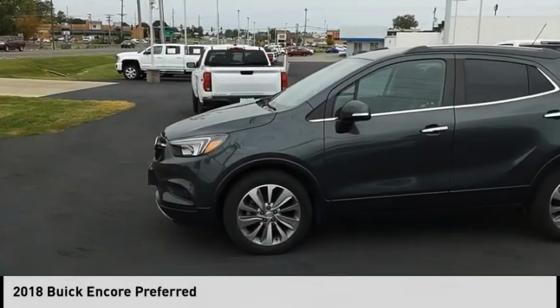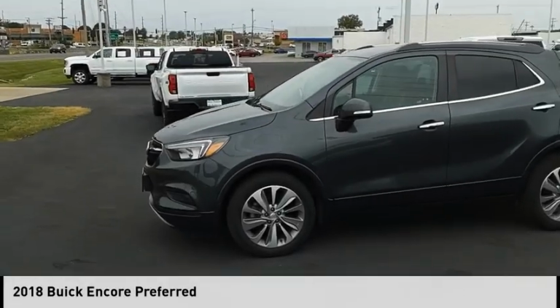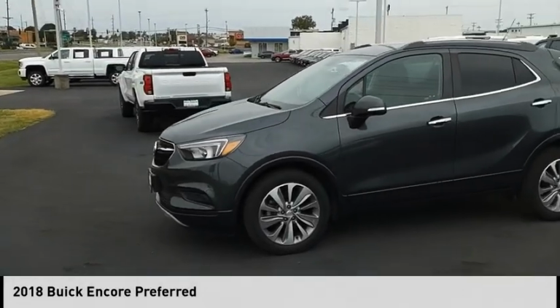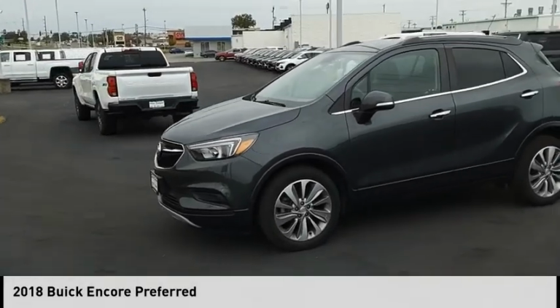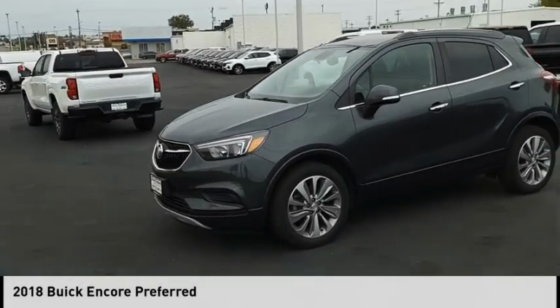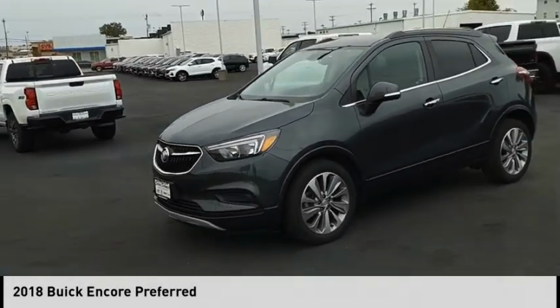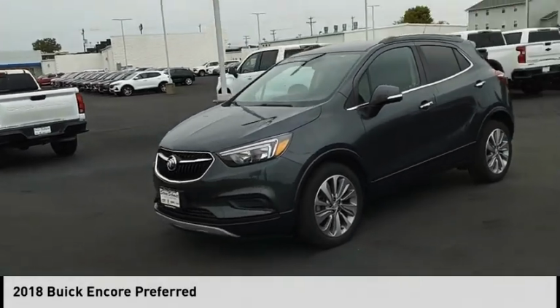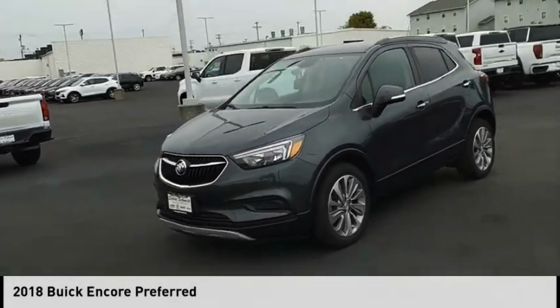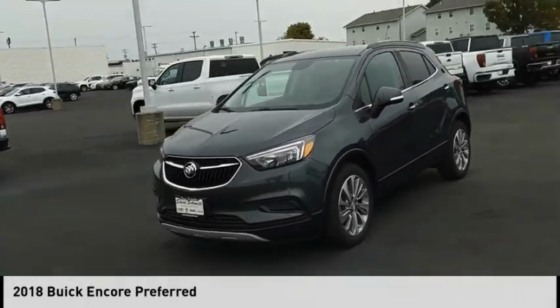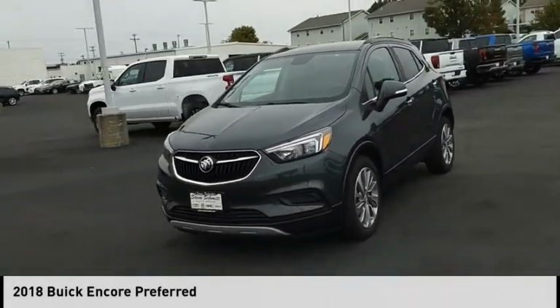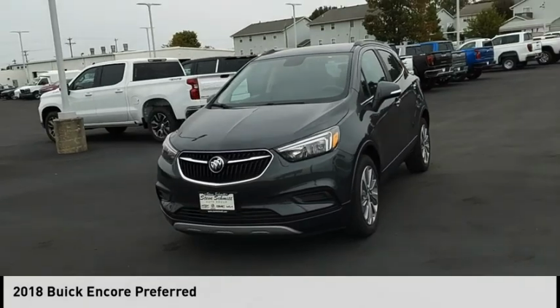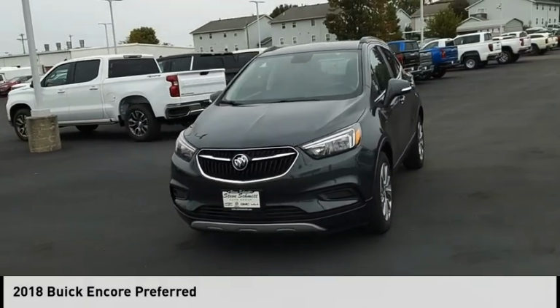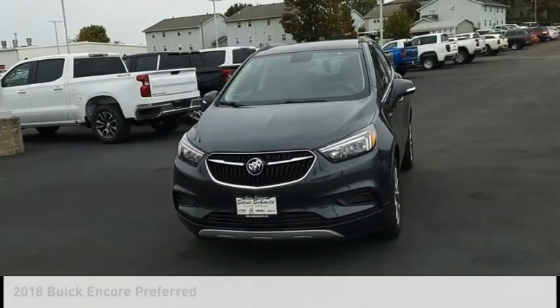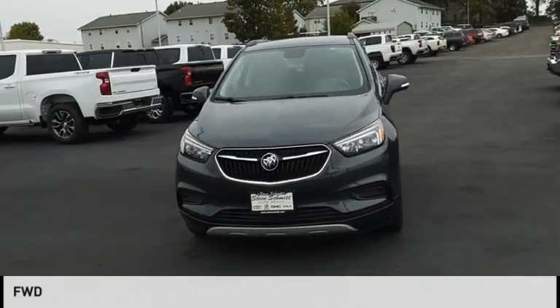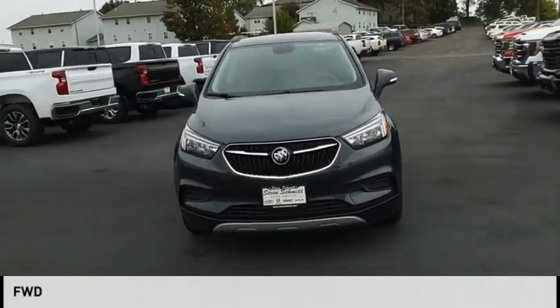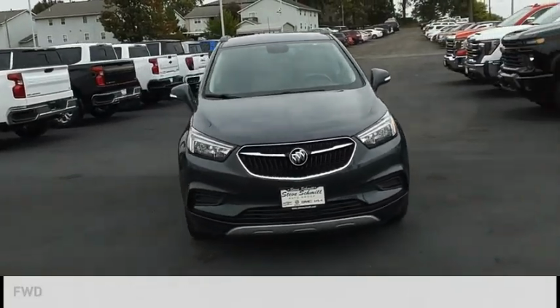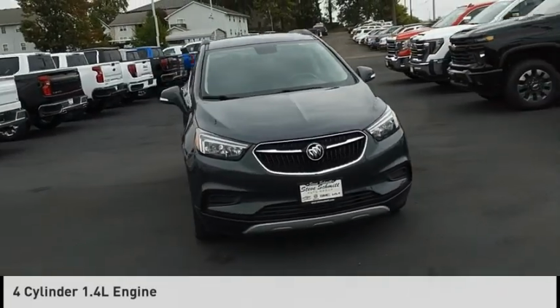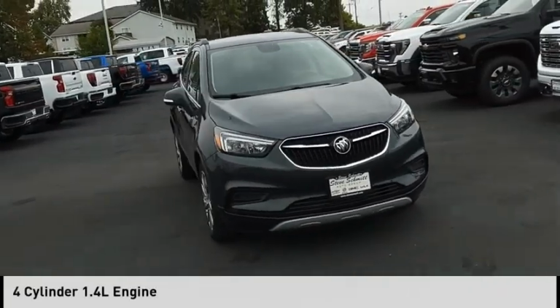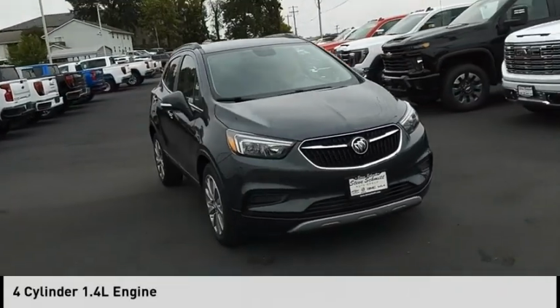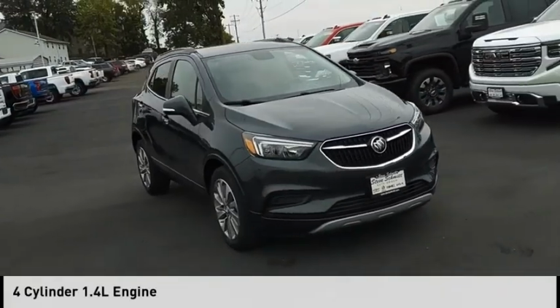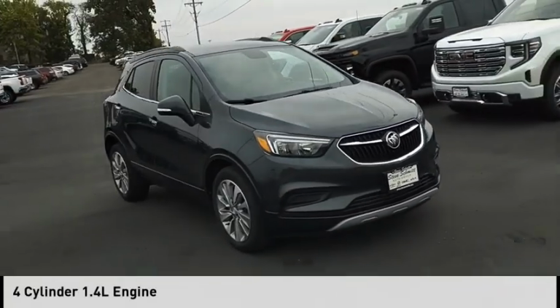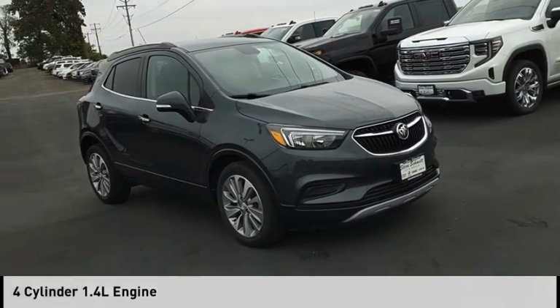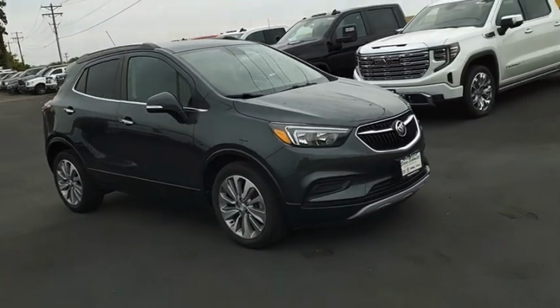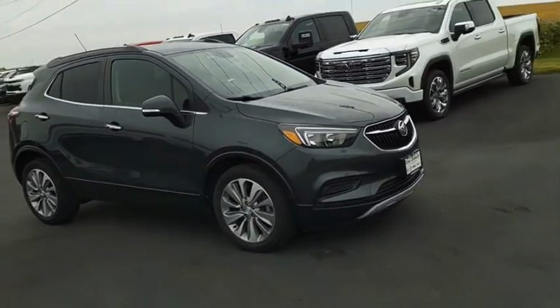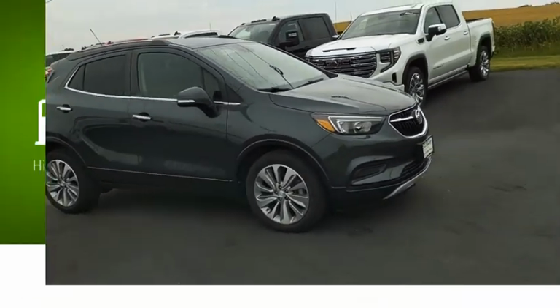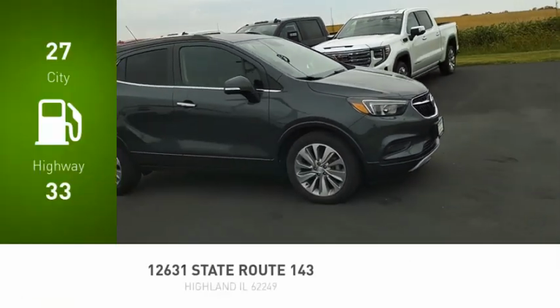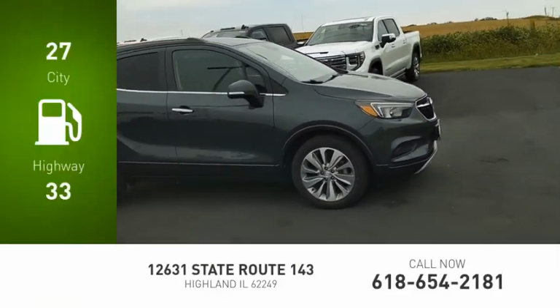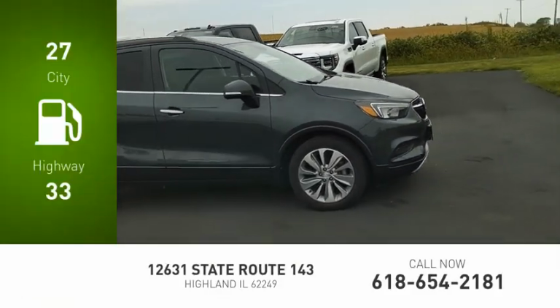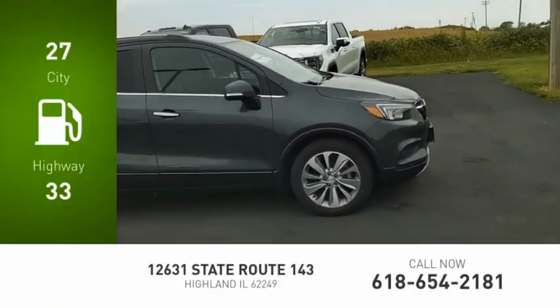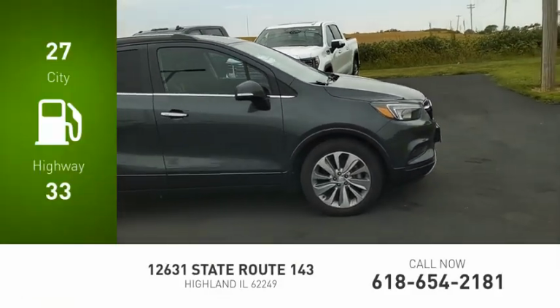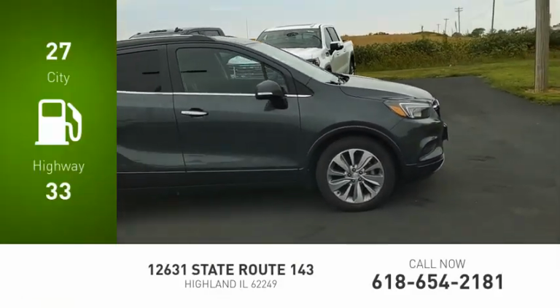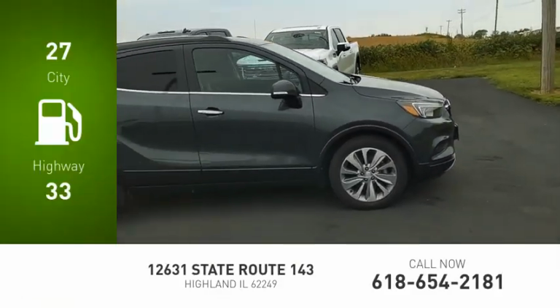Stop by and take a look at the 2018 Encore. This vehicle is powered by a front-wheel drive, four-cylinder, 1.4-liter engine. Great fuel efficiency saves you money by requiring fewer trips to the gas station.